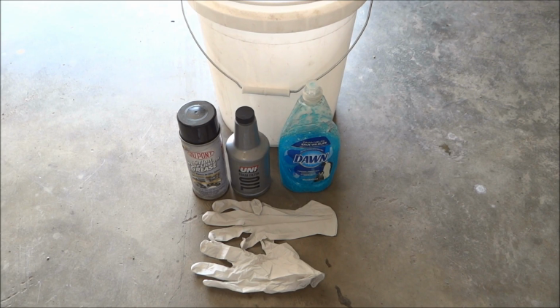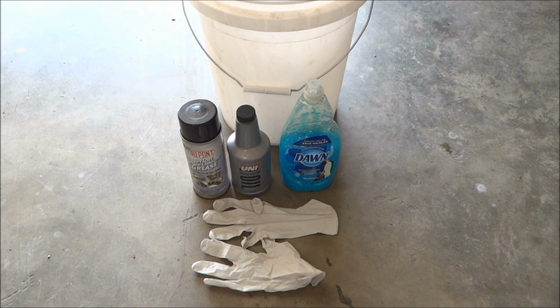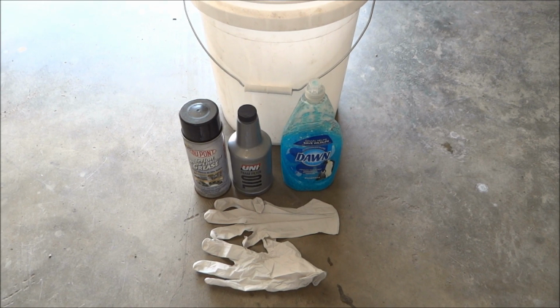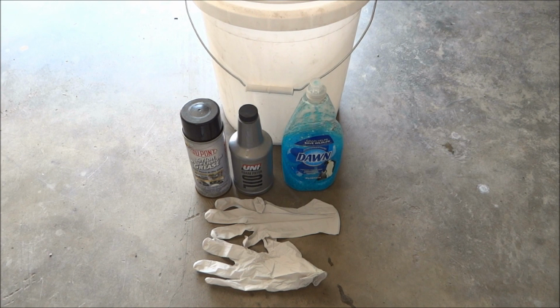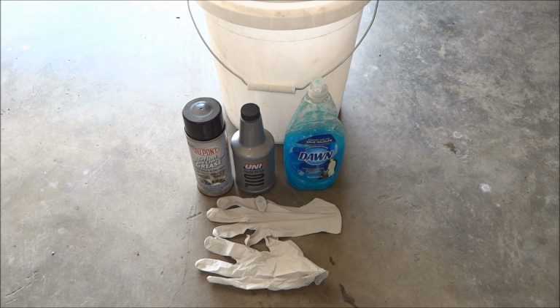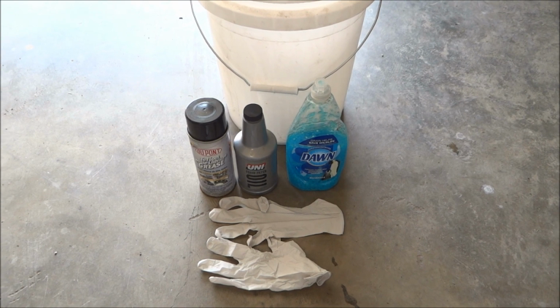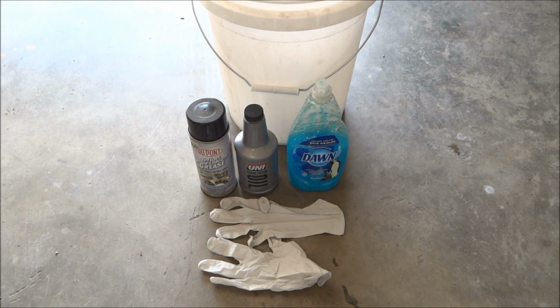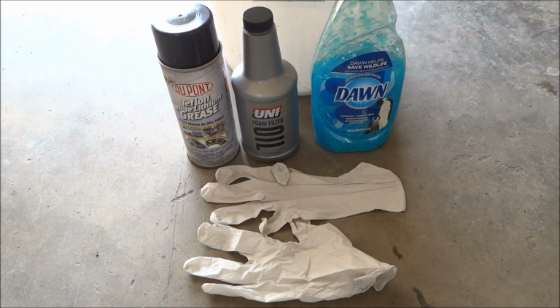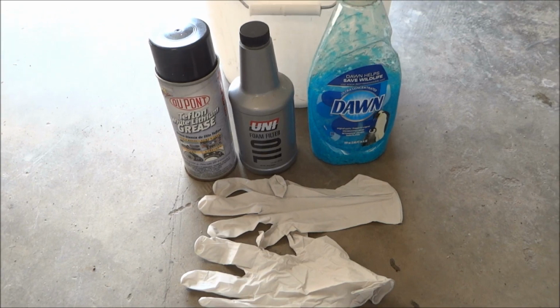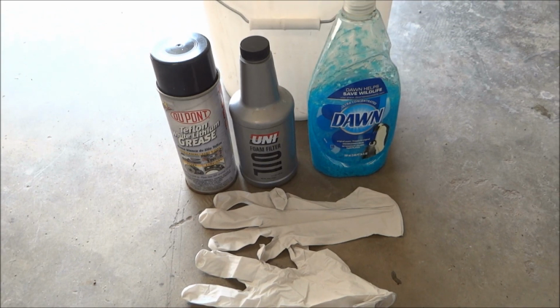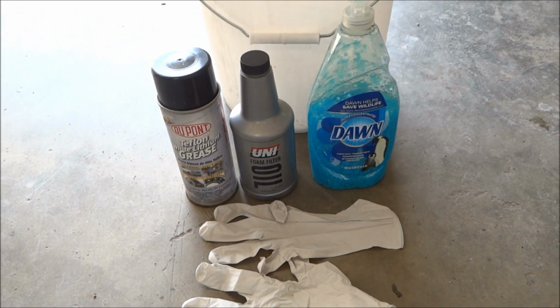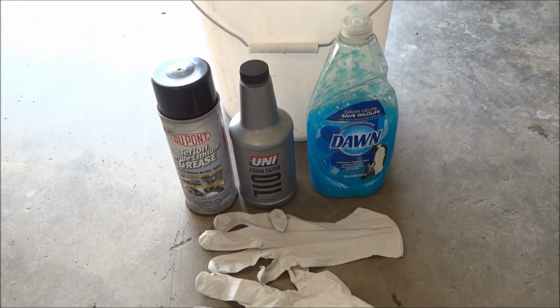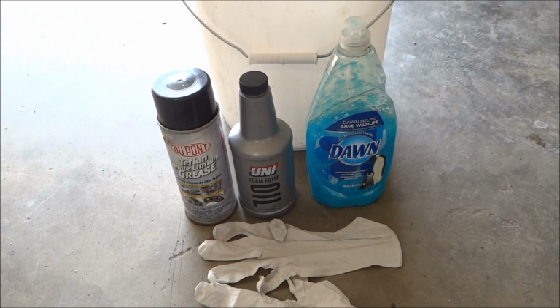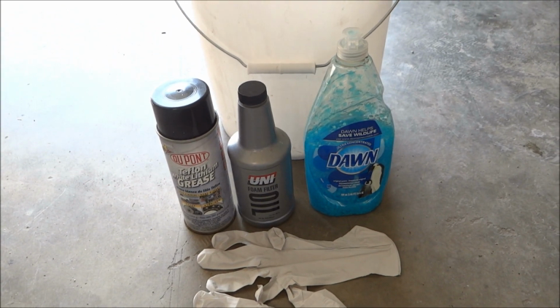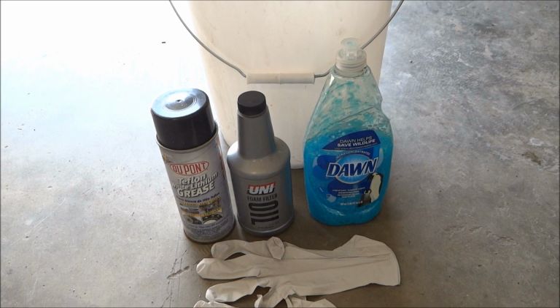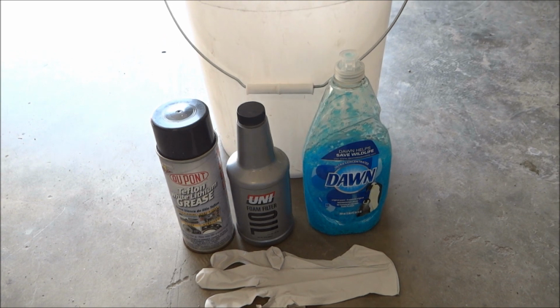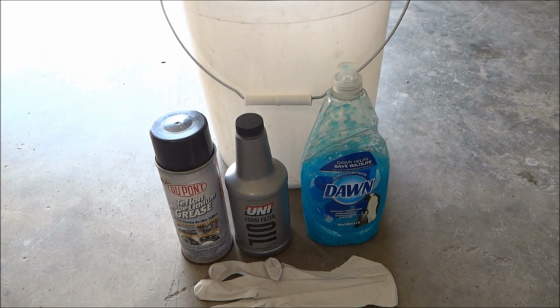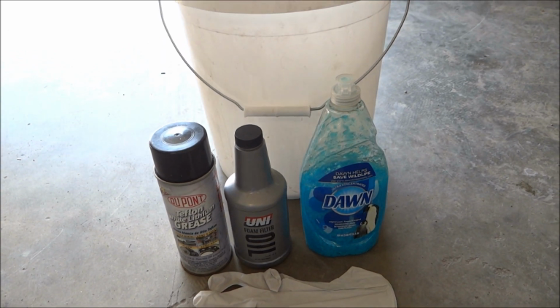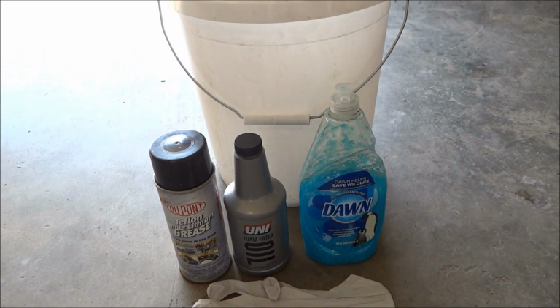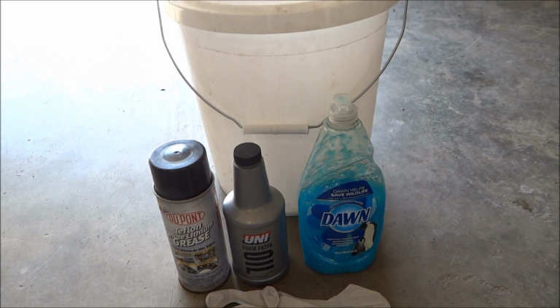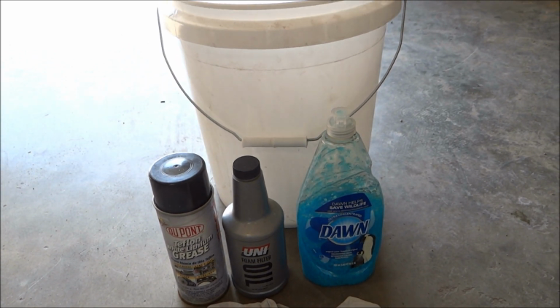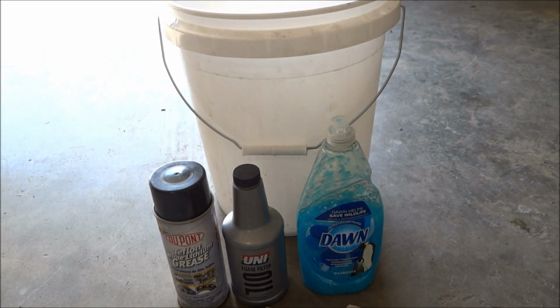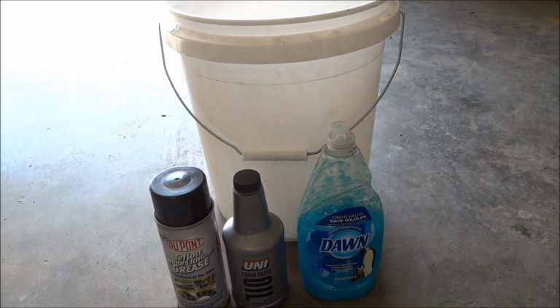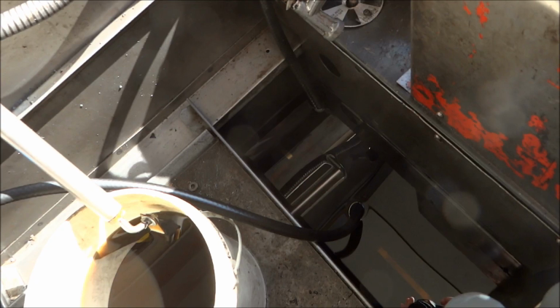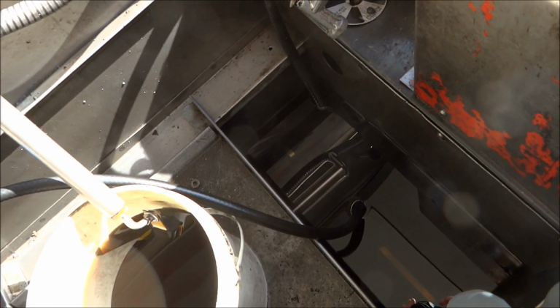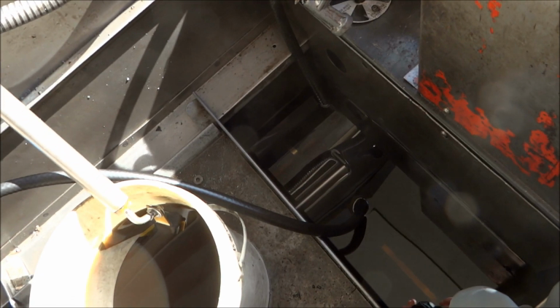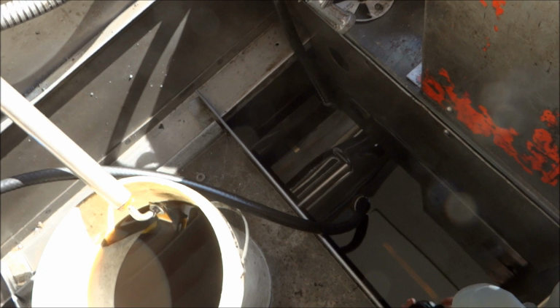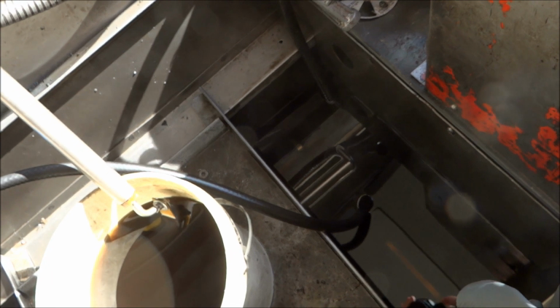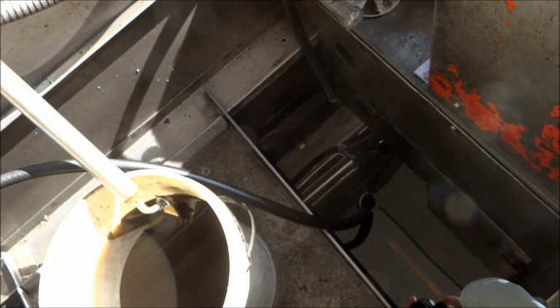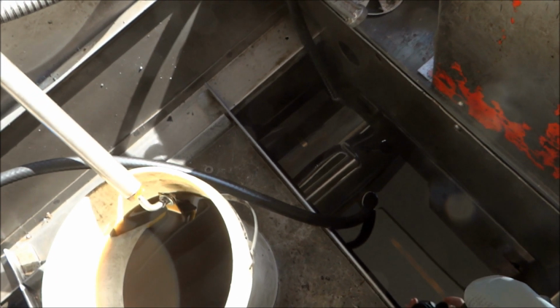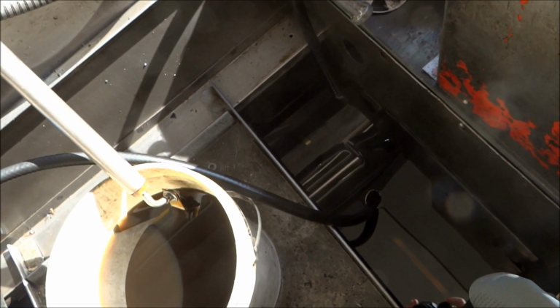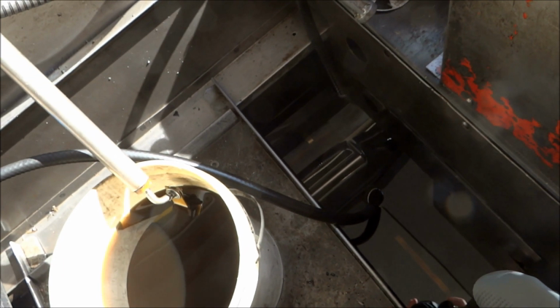To clean and re-oil the filter, we're going to need some protective gloves, some grease for the lip of the filter, filter oil, dish soap, and a bucket. A type of cleaner or degreaser will also be needed. I prefer to use solvent.